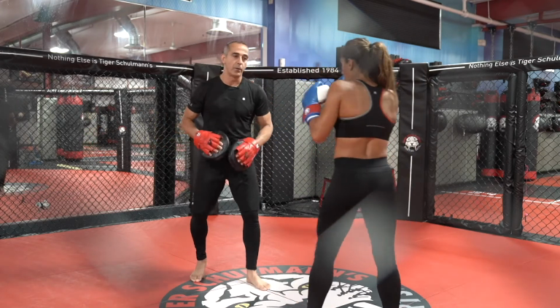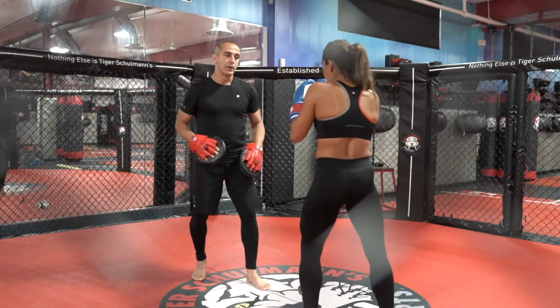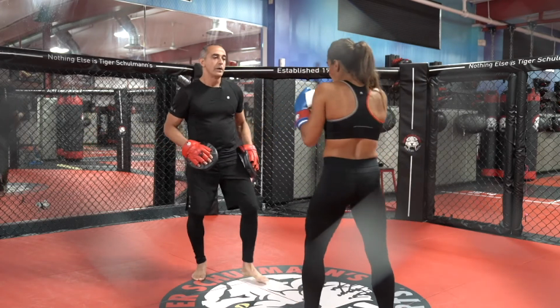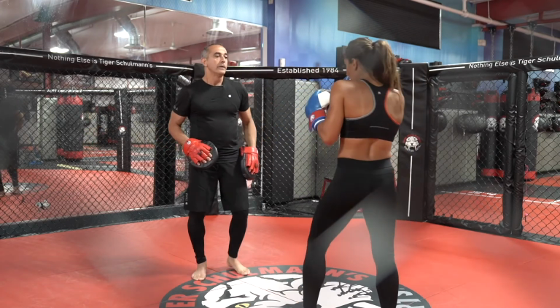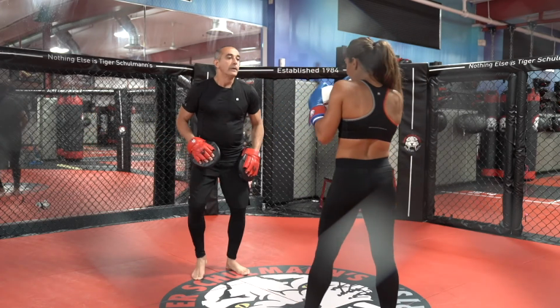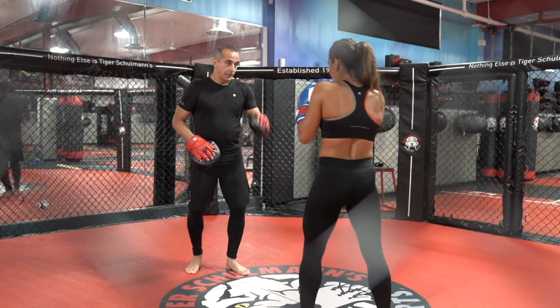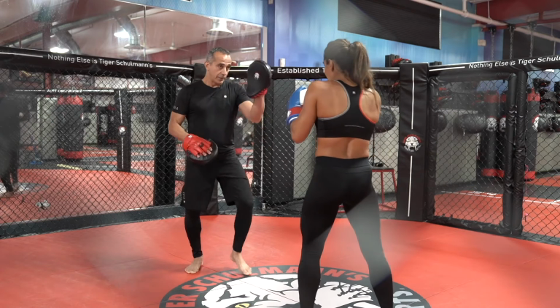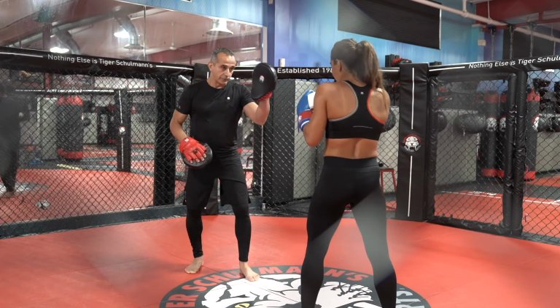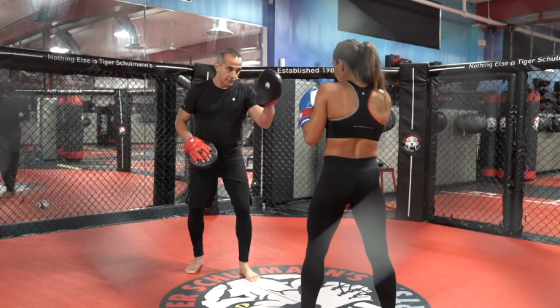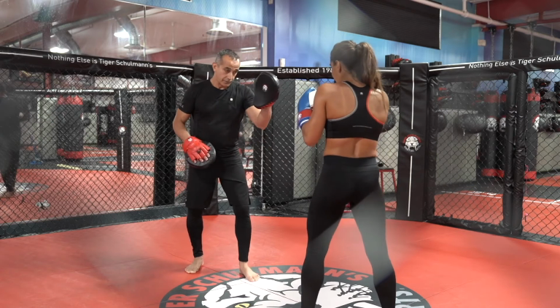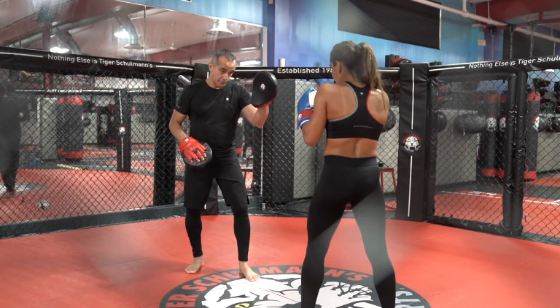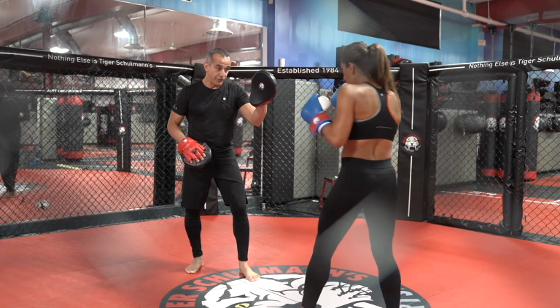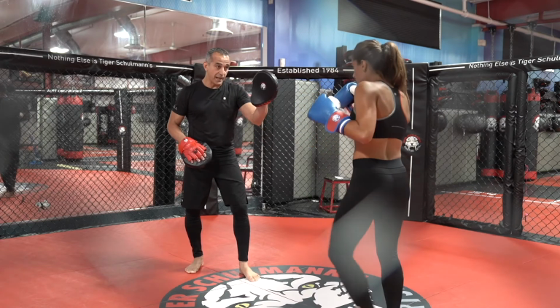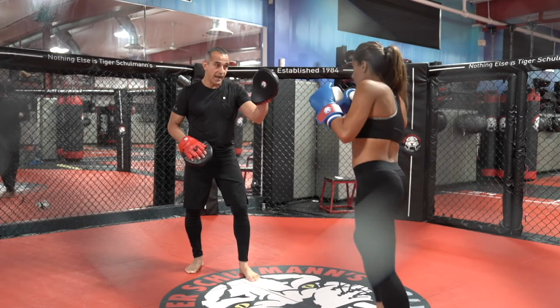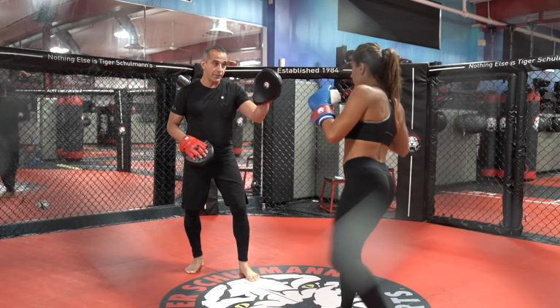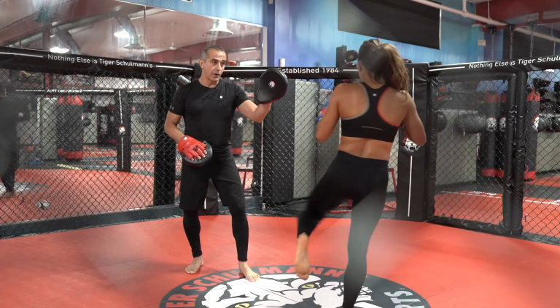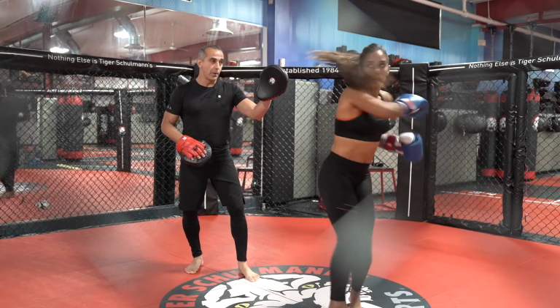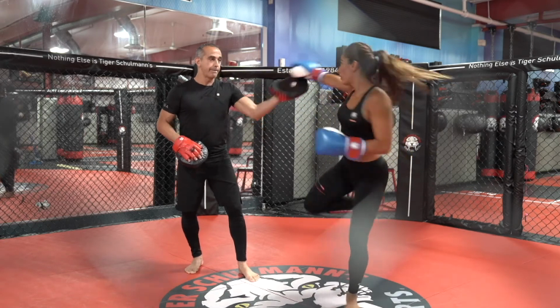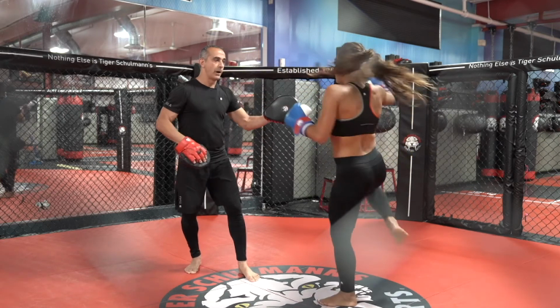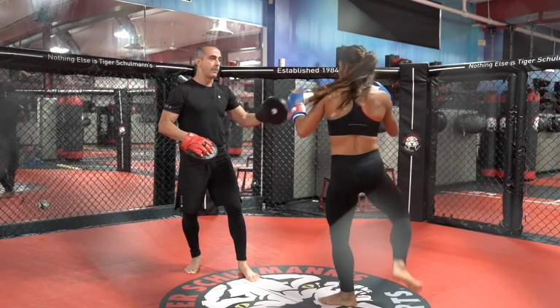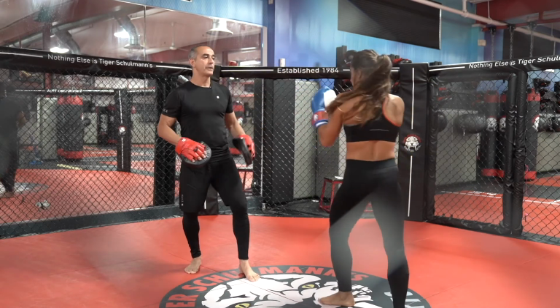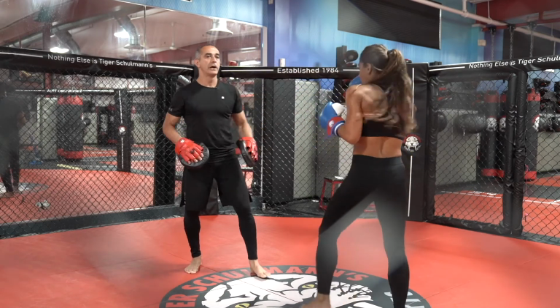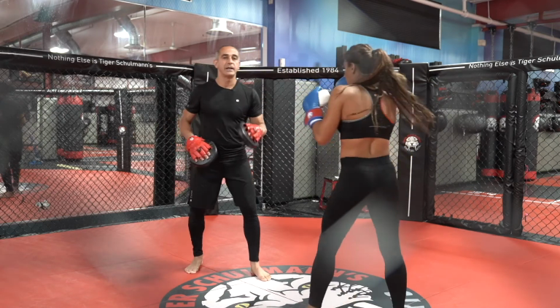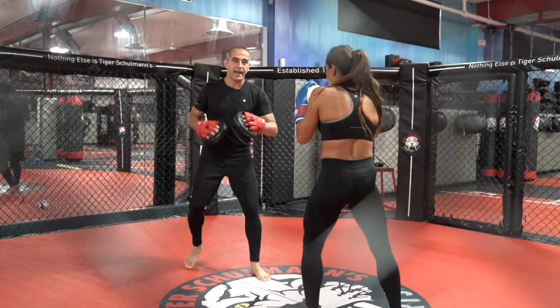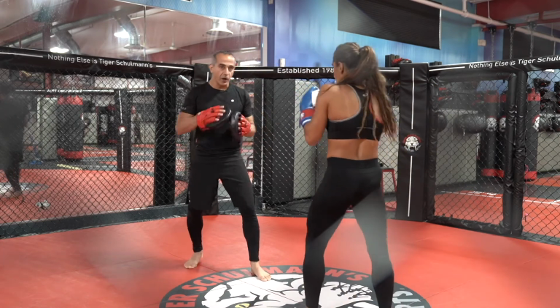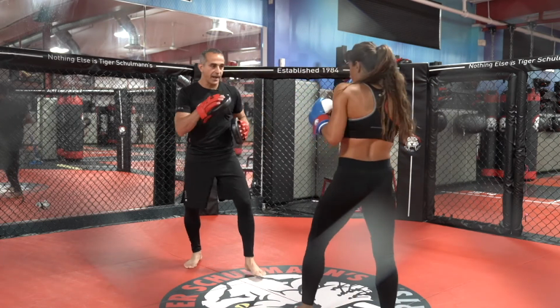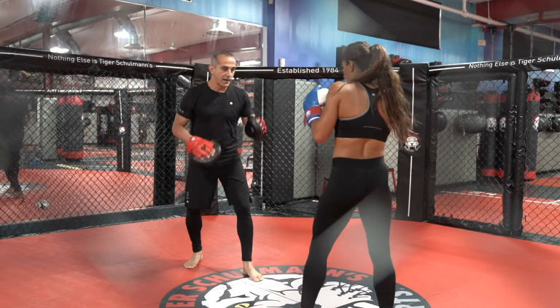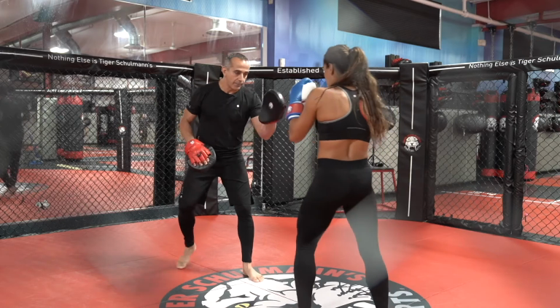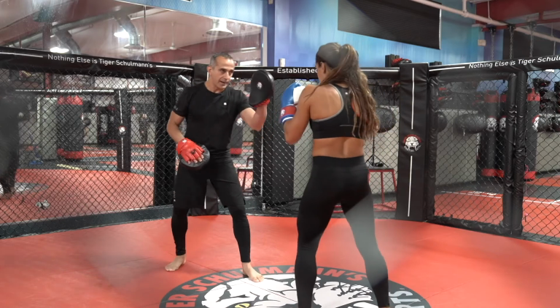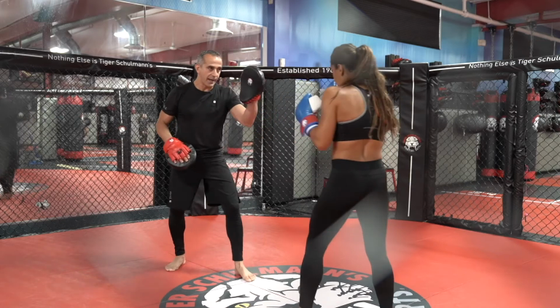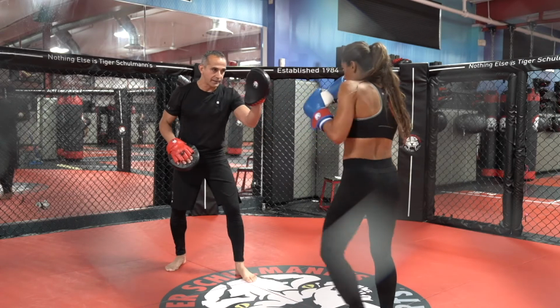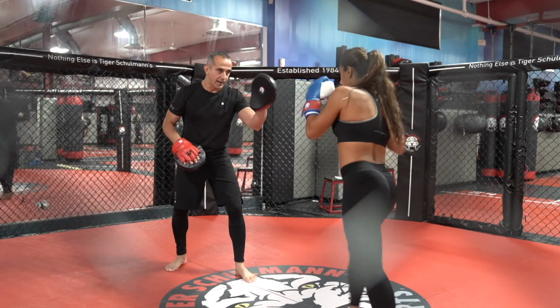Here it goes. Switch your feet and throw. Boom. Good. Keeping that guard hand up — go ahead.